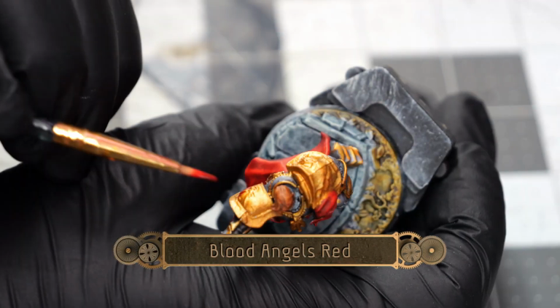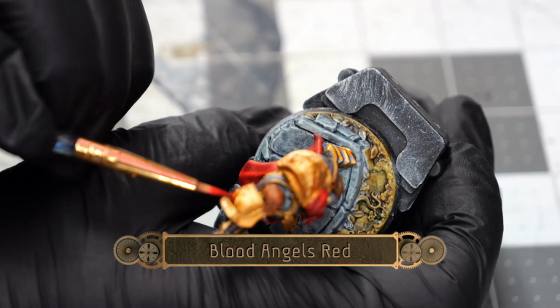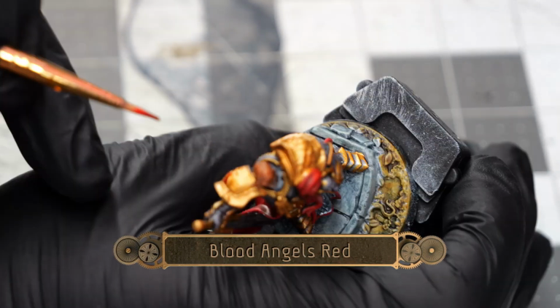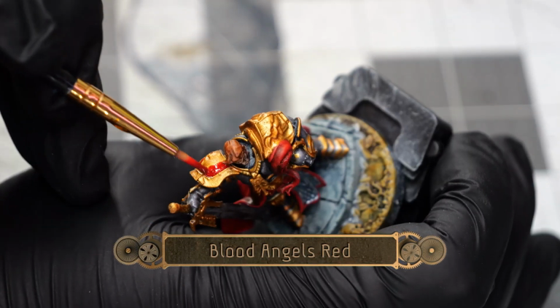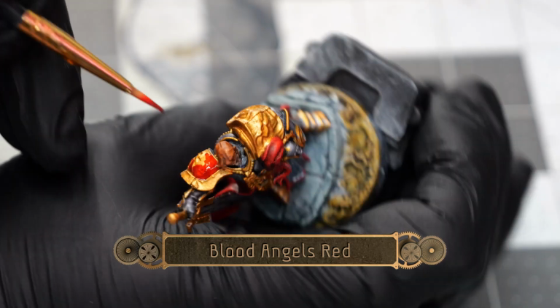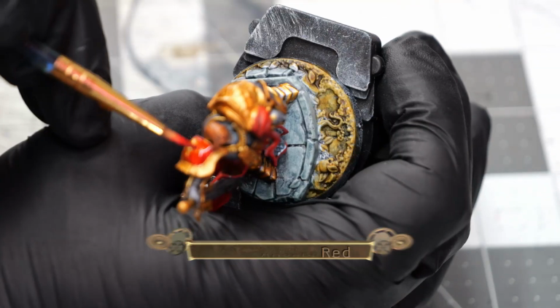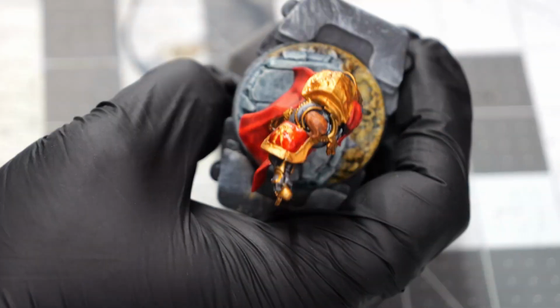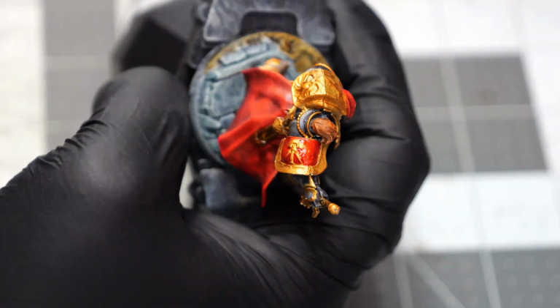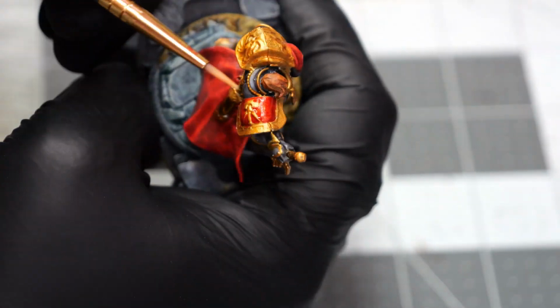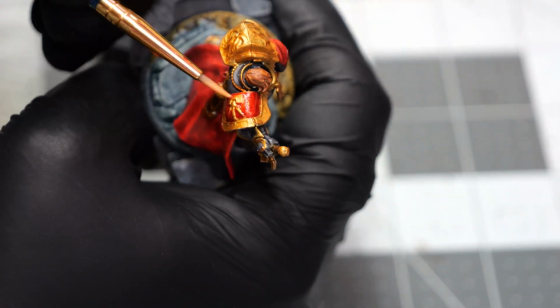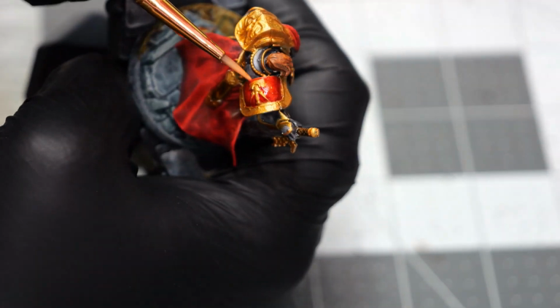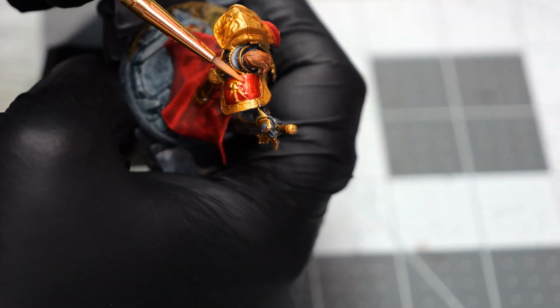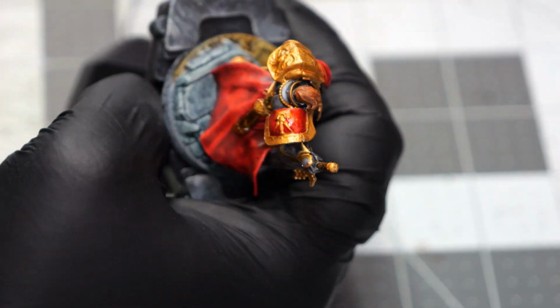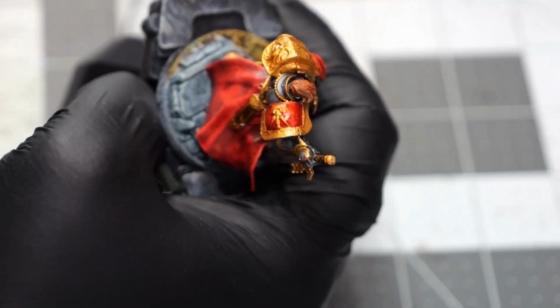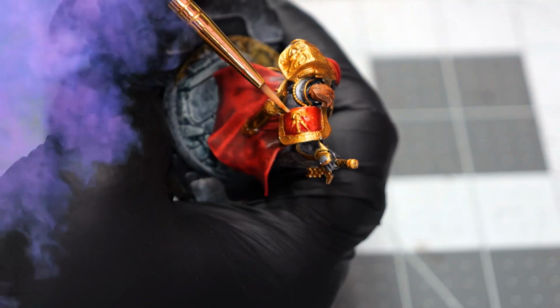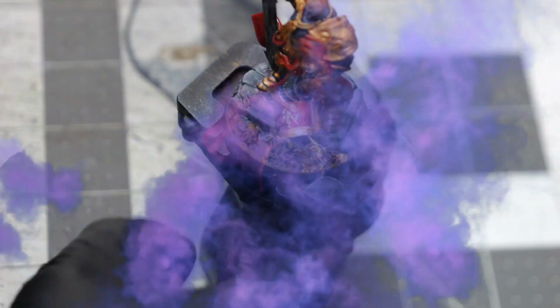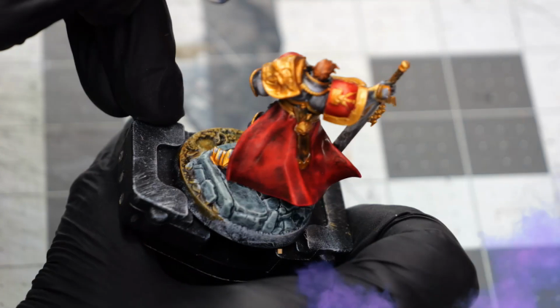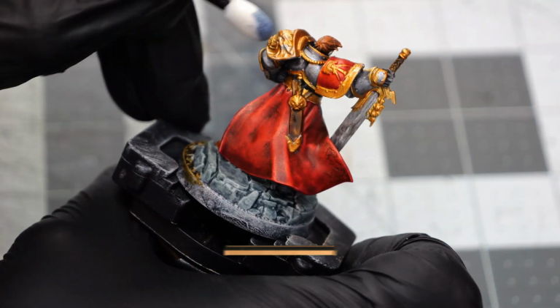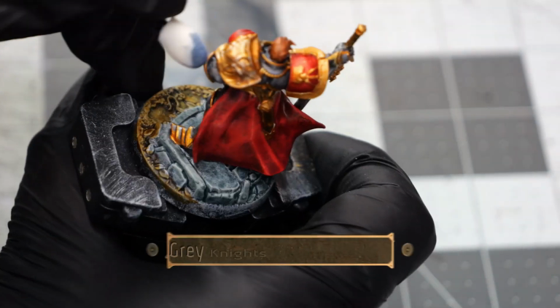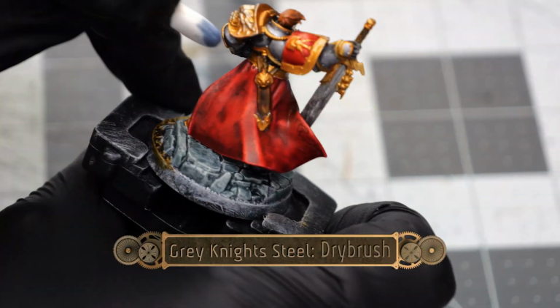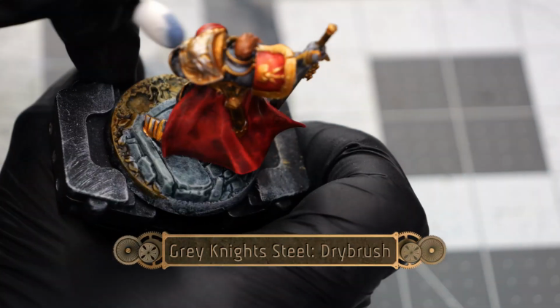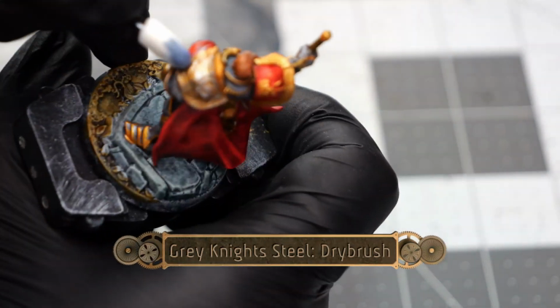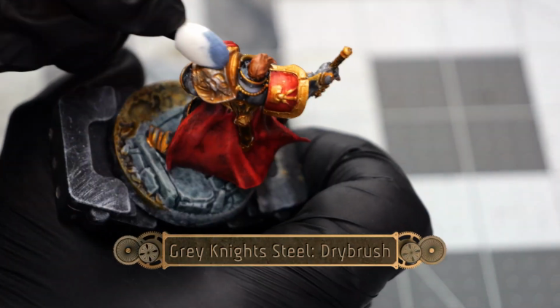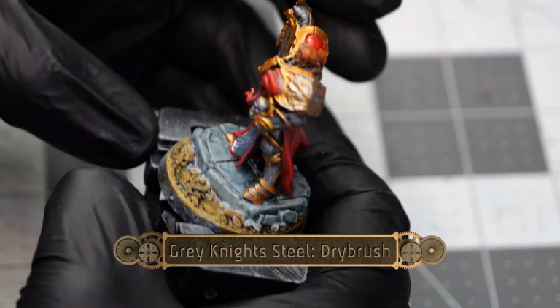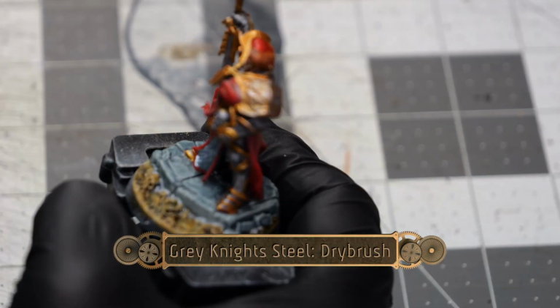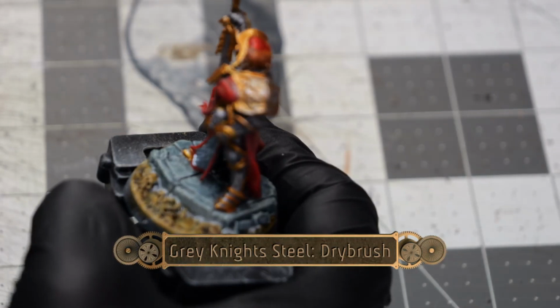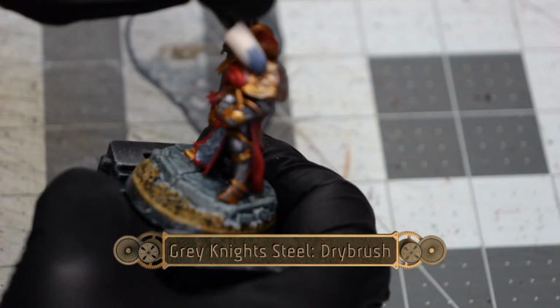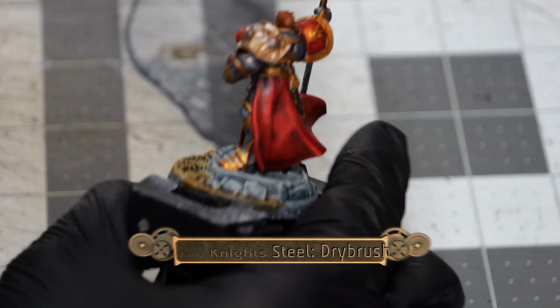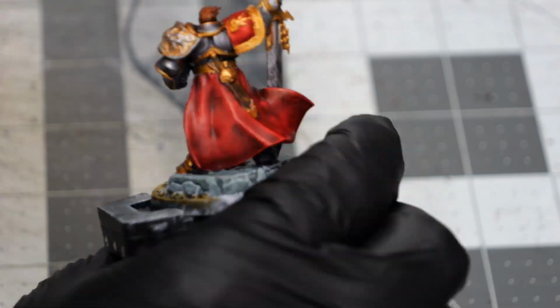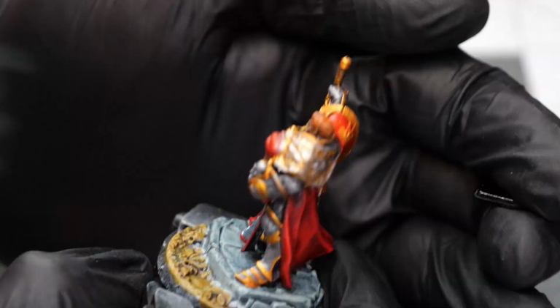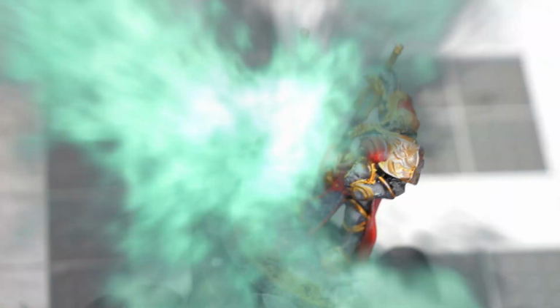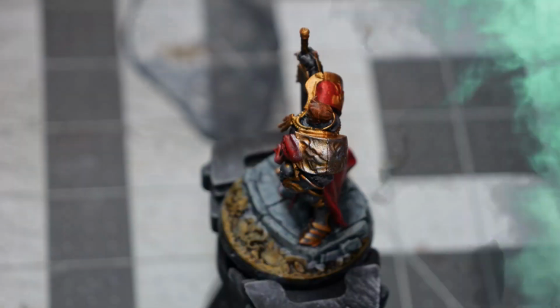Then I'll follow things up with some Blood Angels Red to paint one pauldron but not the other, since I want to preserve the details there. Using some Grey Knight Steel I'm going to do a light dry brush over the Lion Head pauldron.